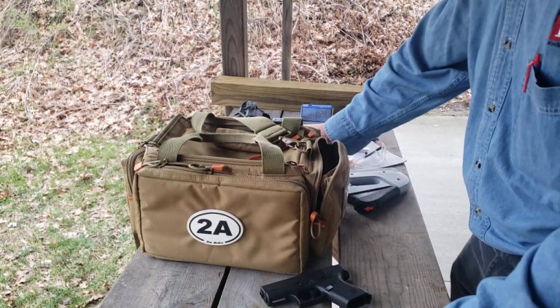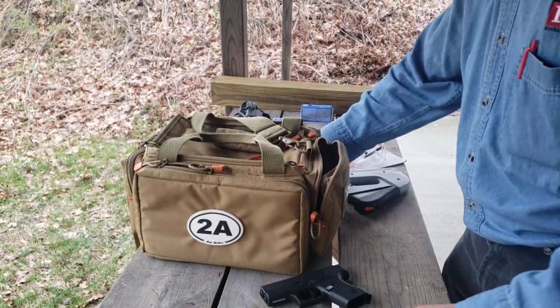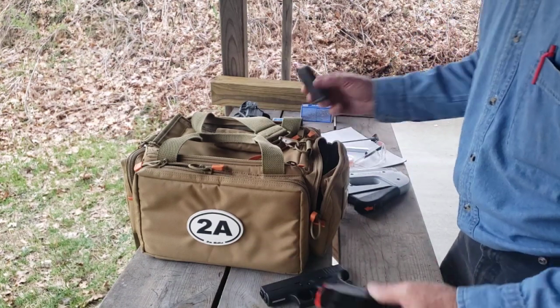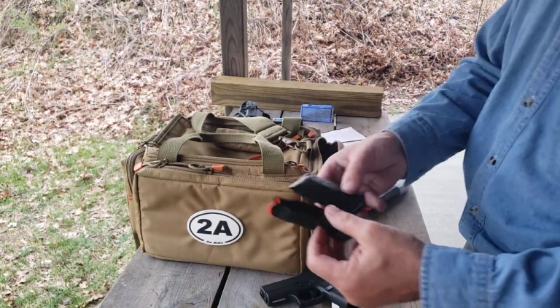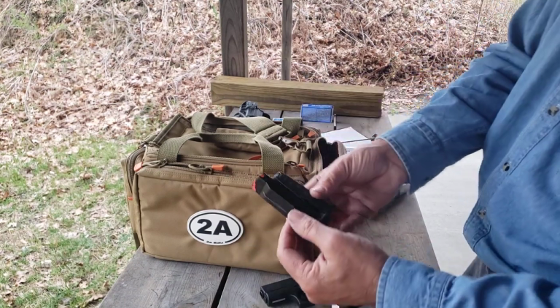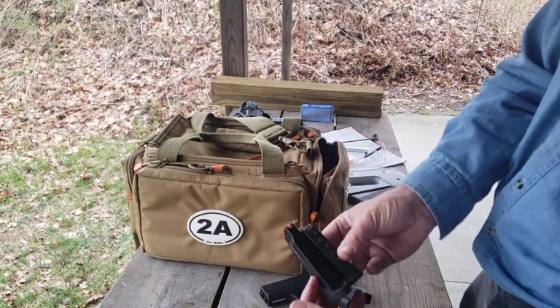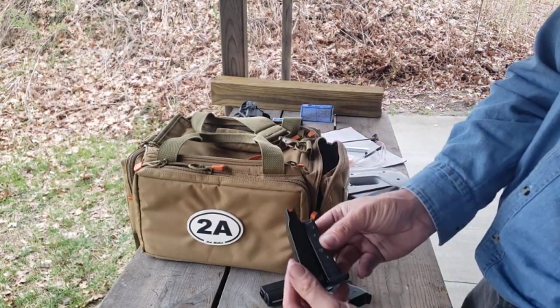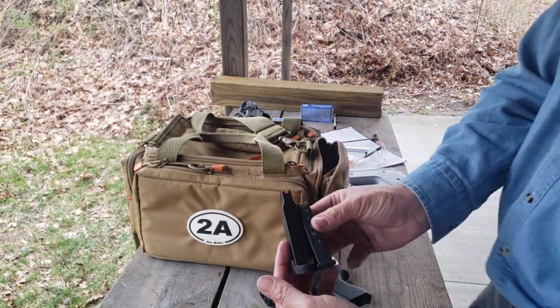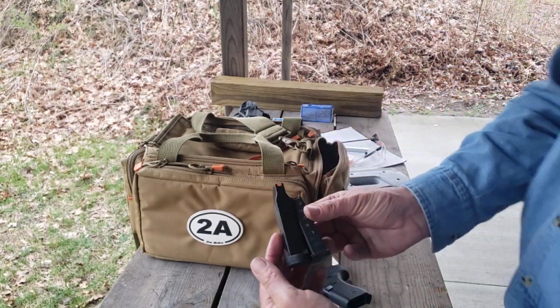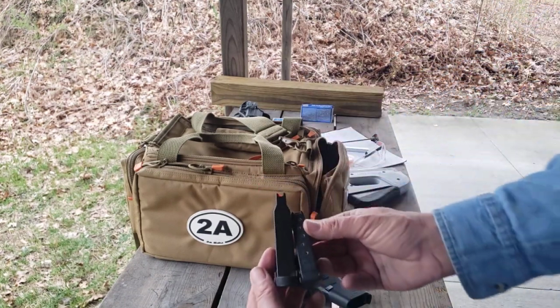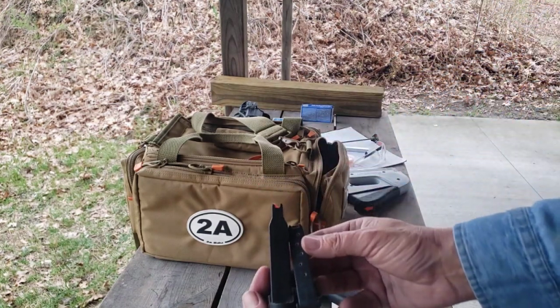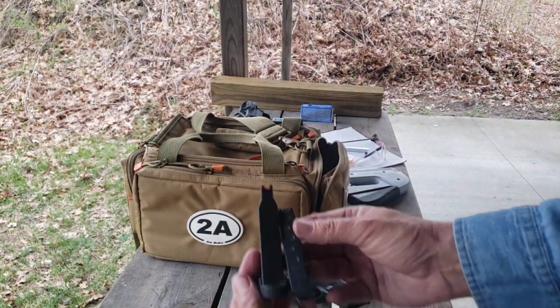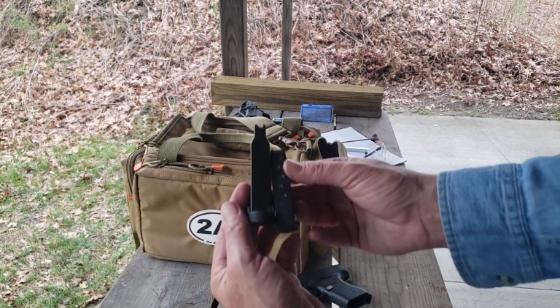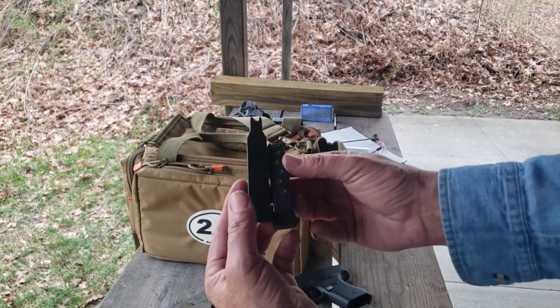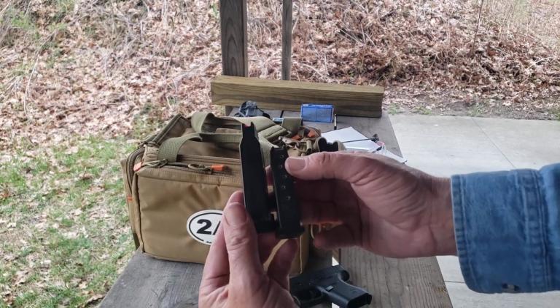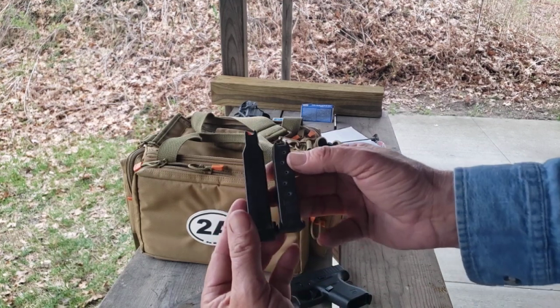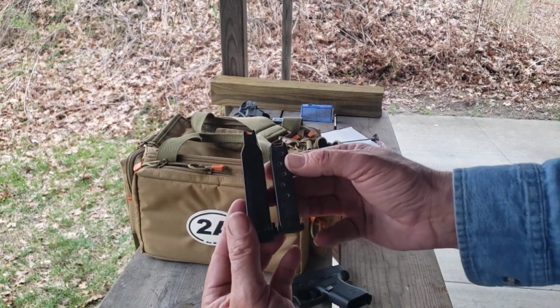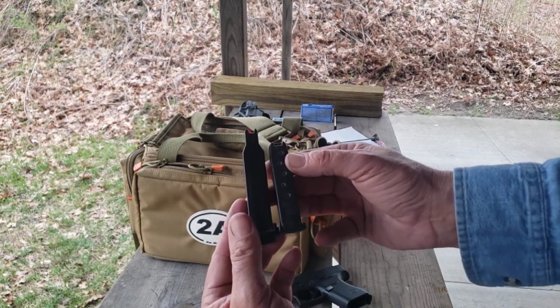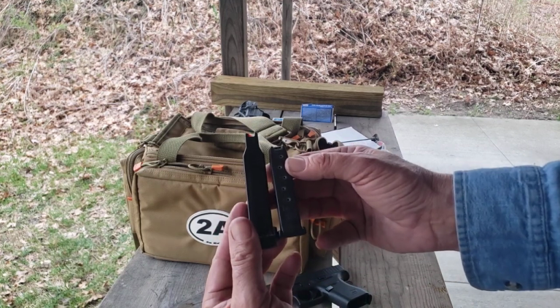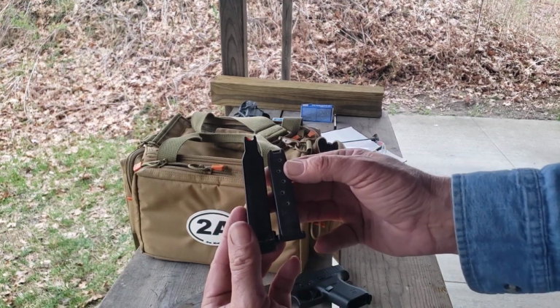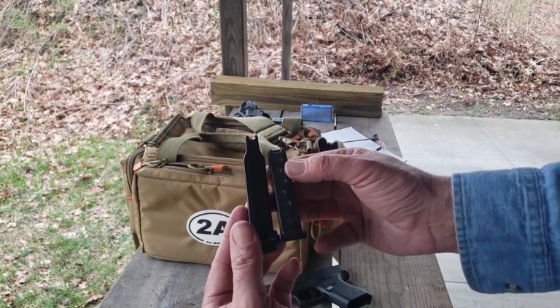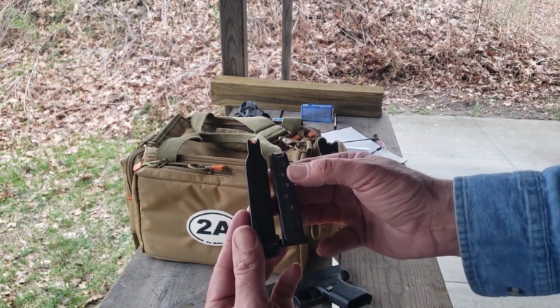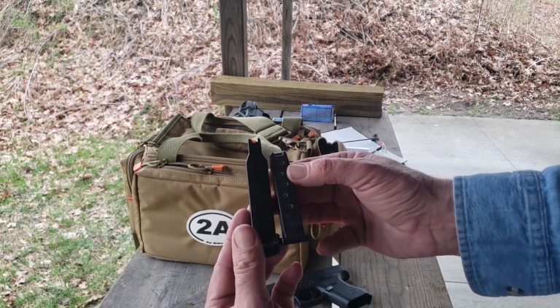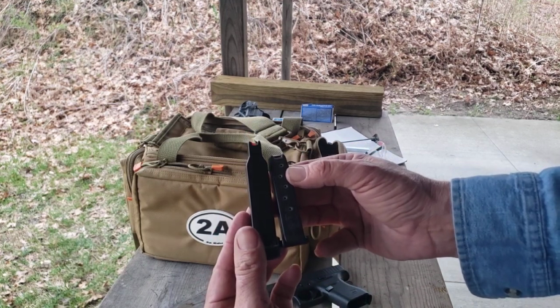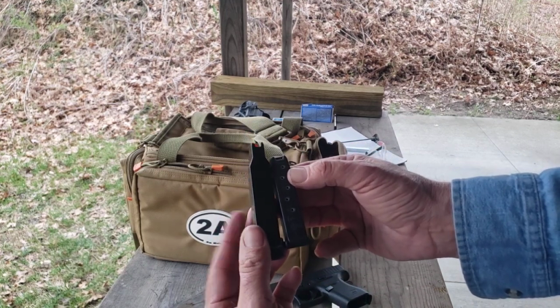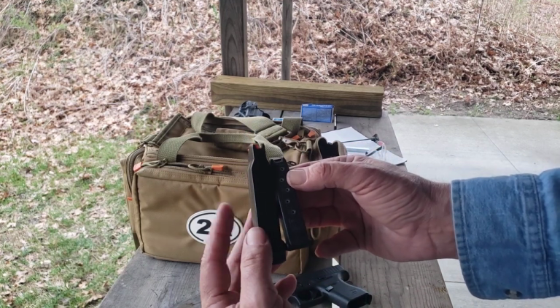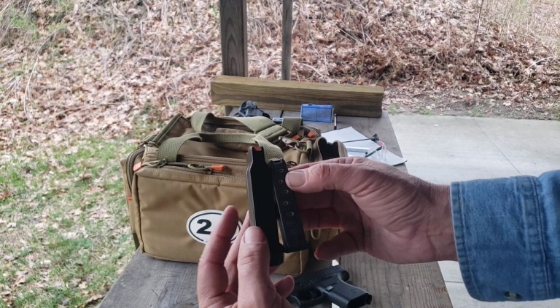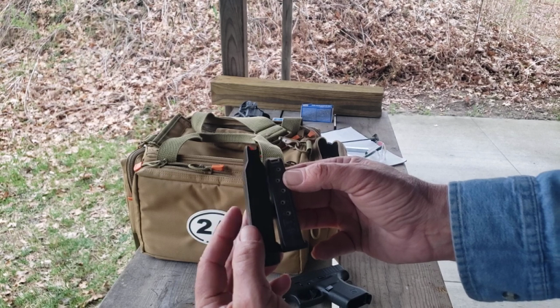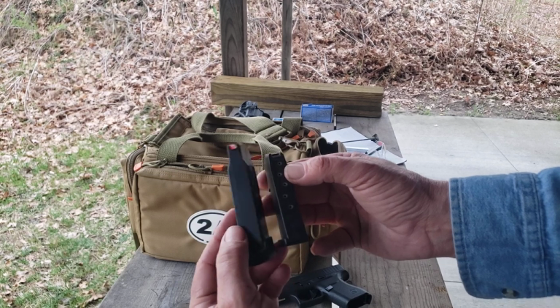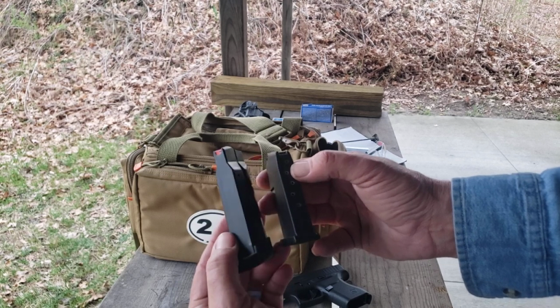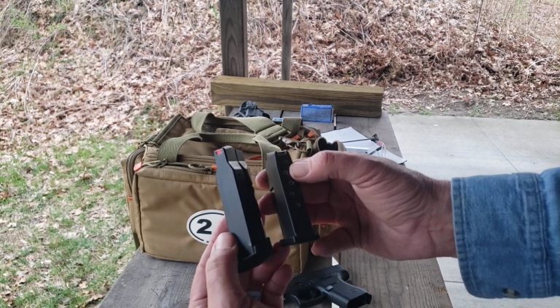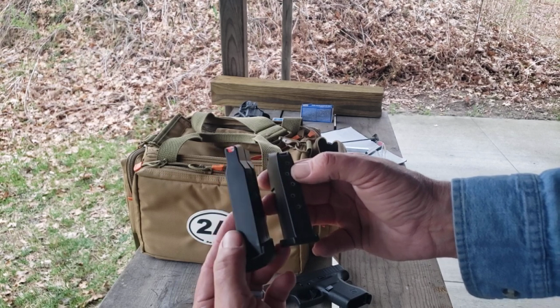Looking at the magazines, you can see the Shield Plus has a little extra capacity because it's slightly chunkier.